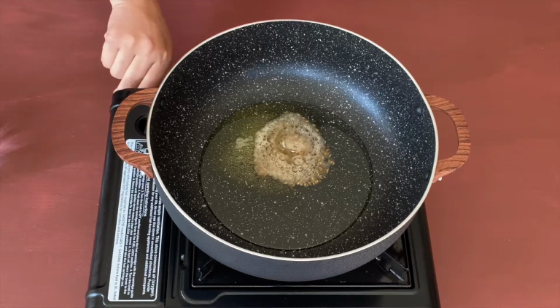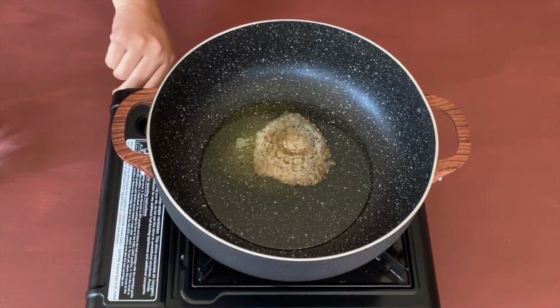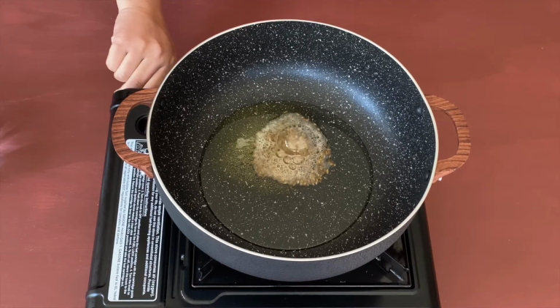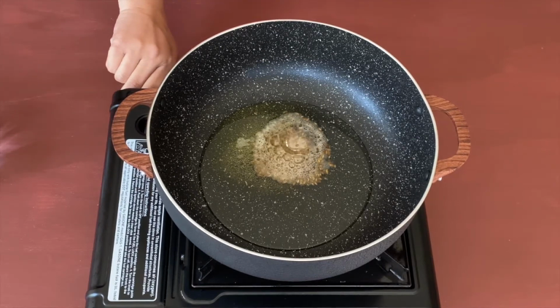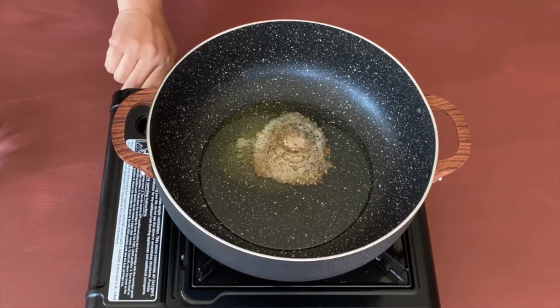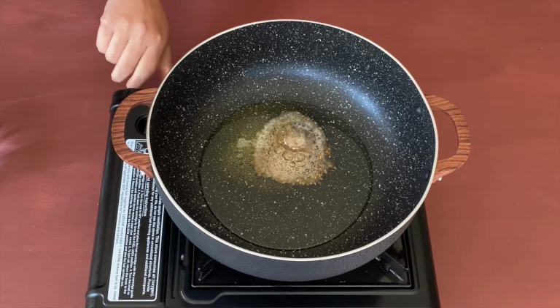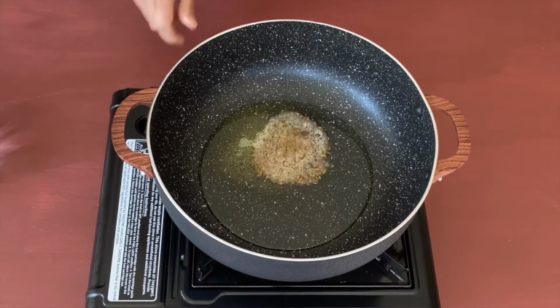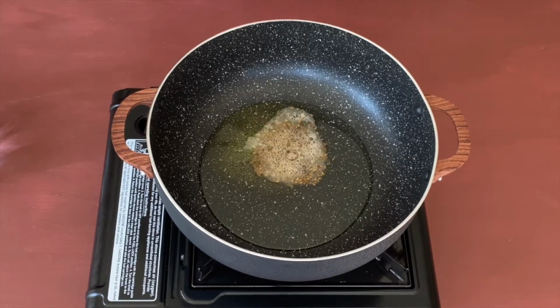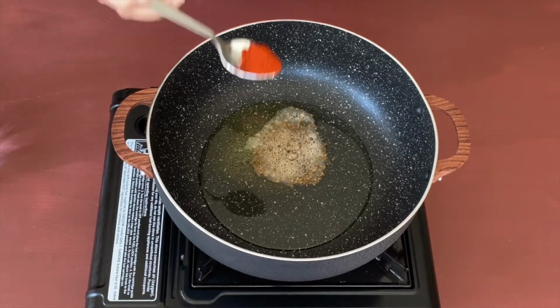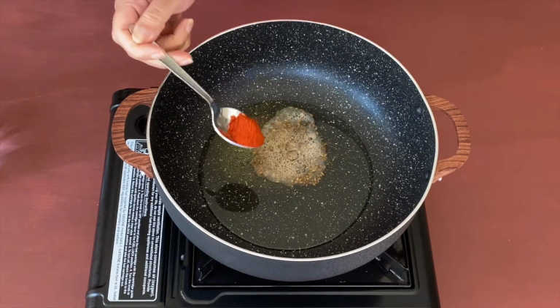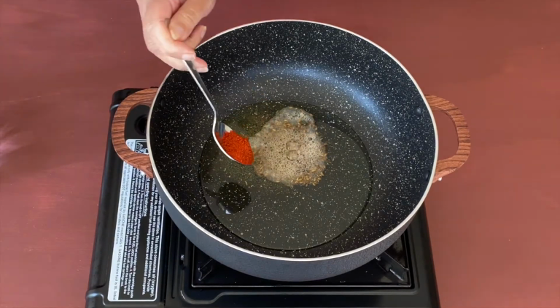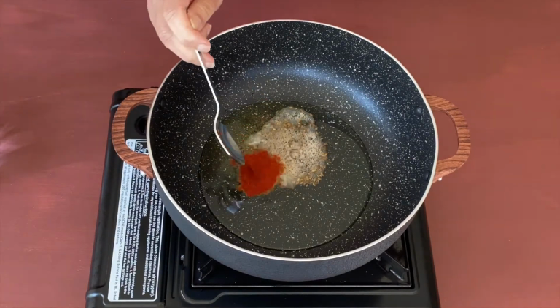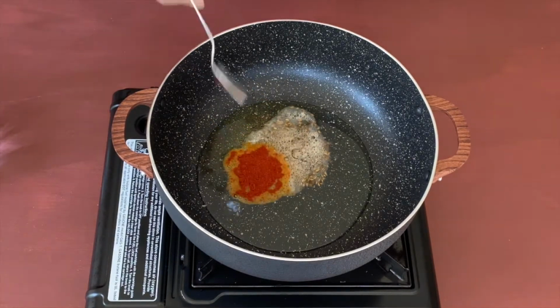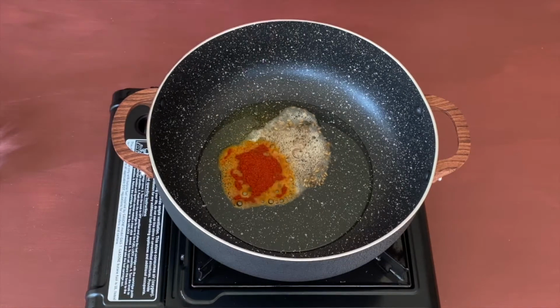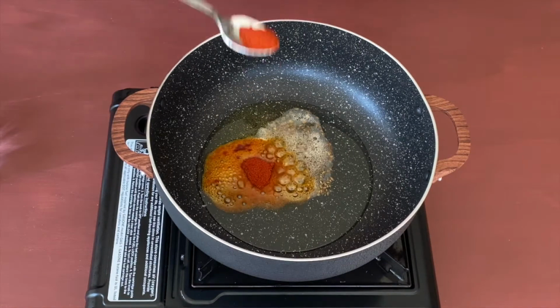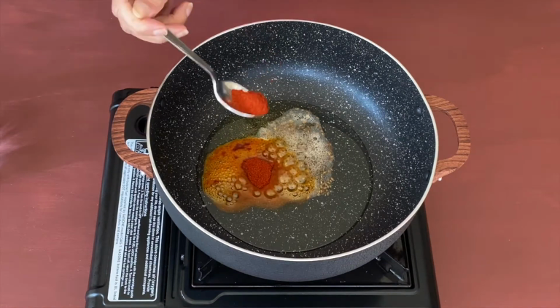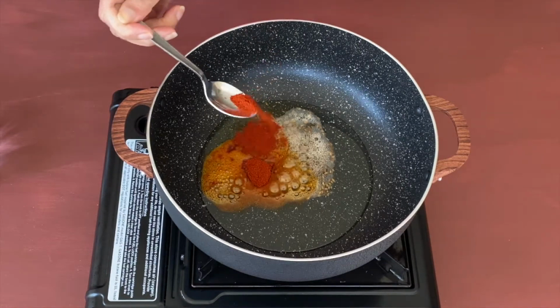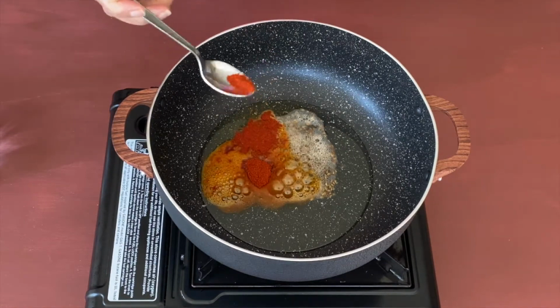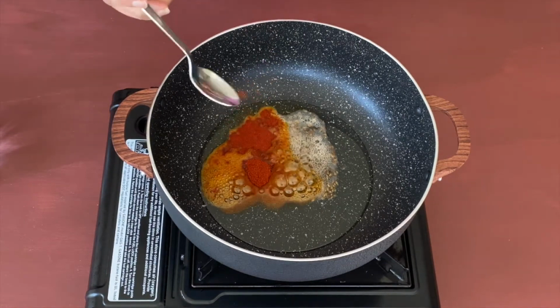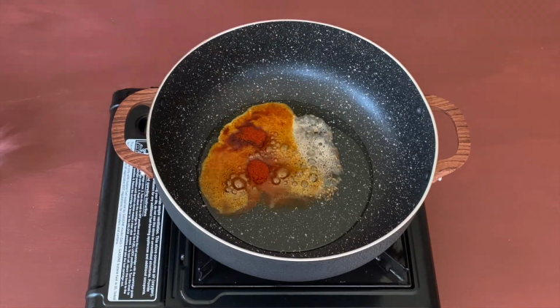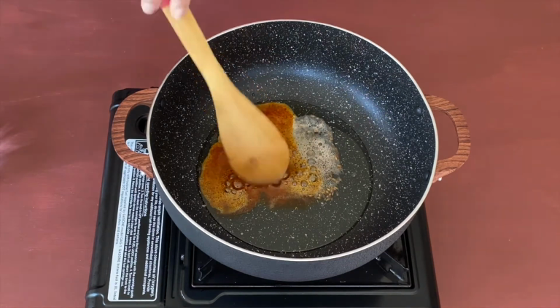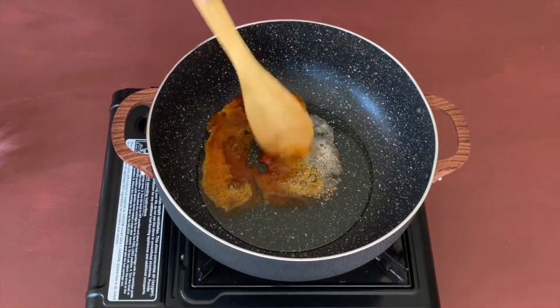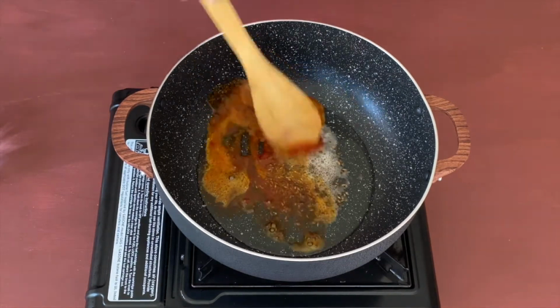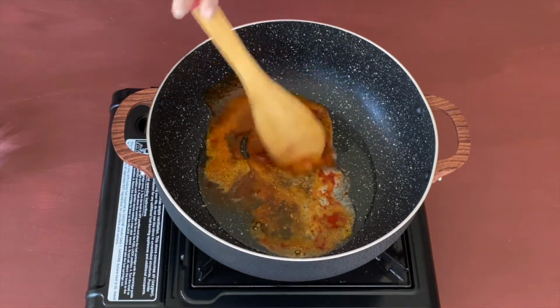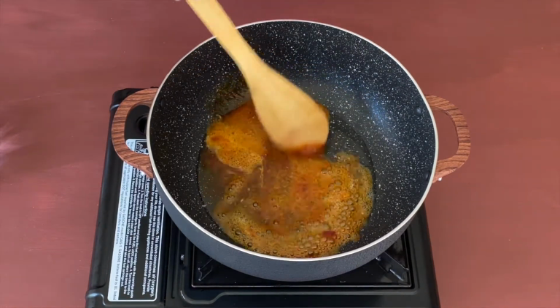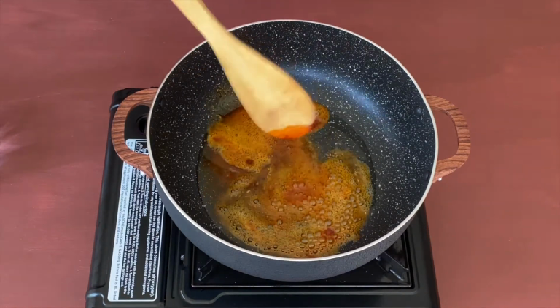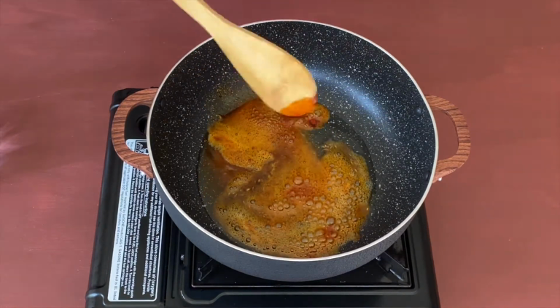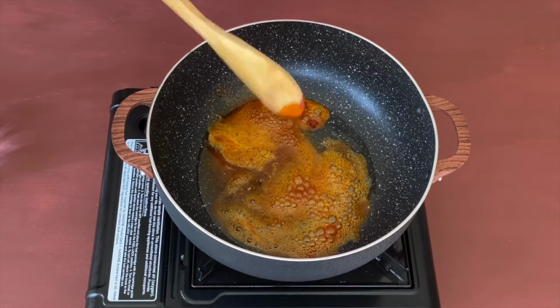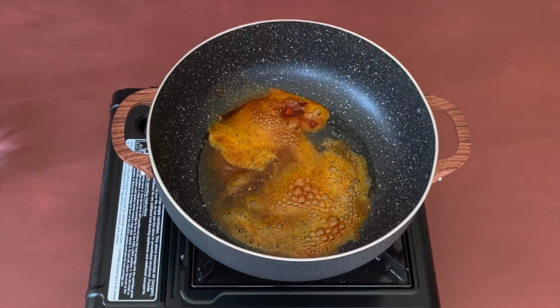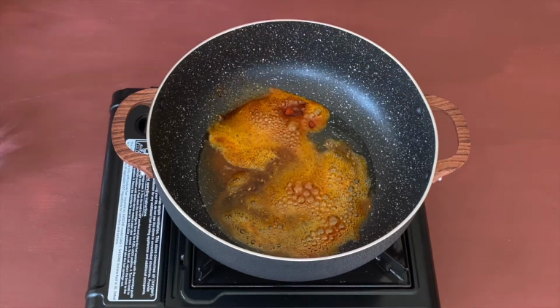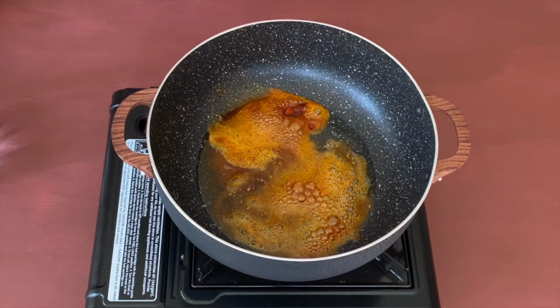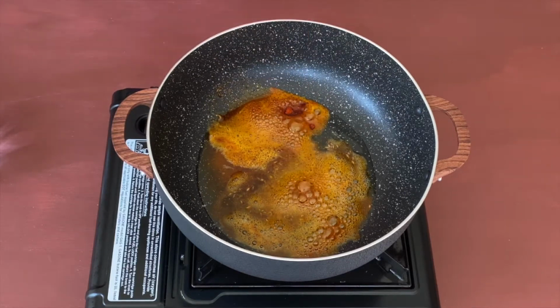Now I'm going to turn off the flame because I'm going to add red chili powder. Let's add red chili powder as per your liking — I'm adding around one and a half teaspoons. I've turned off the flame so that the red chili powder doesn't start burning.